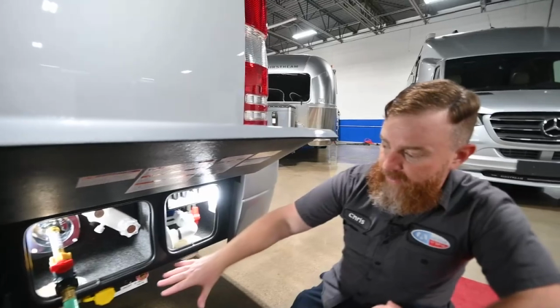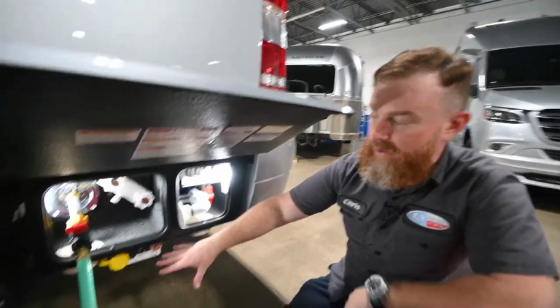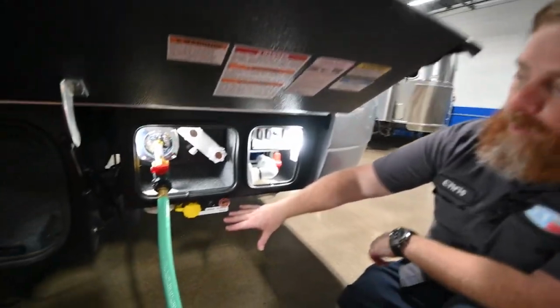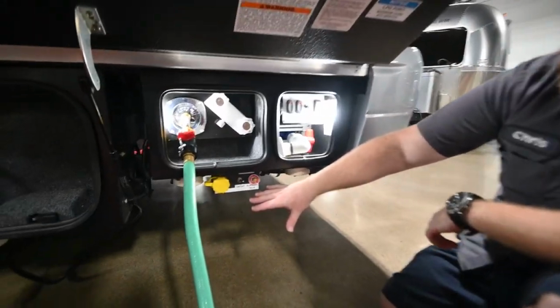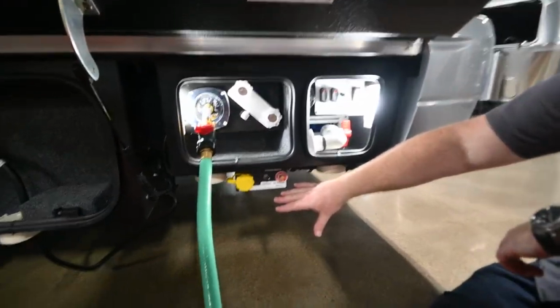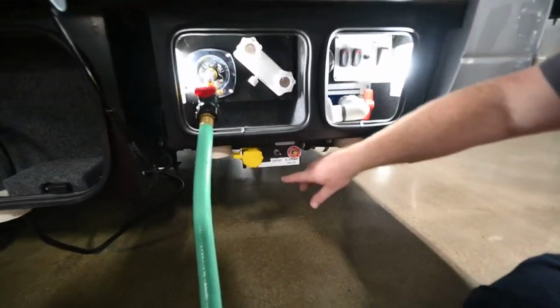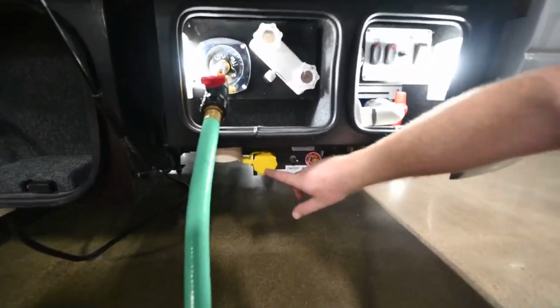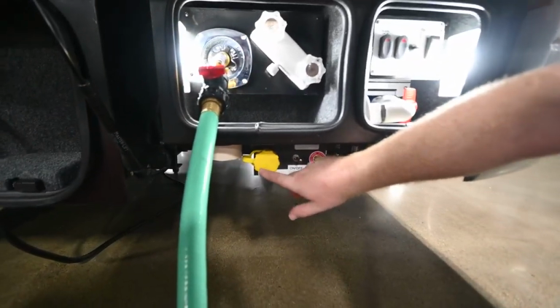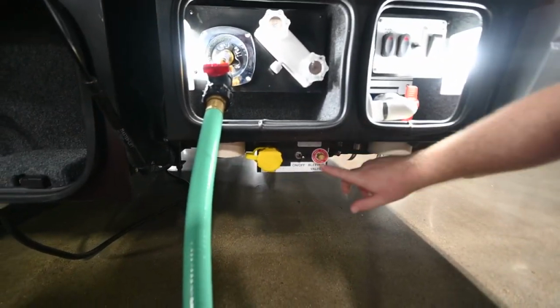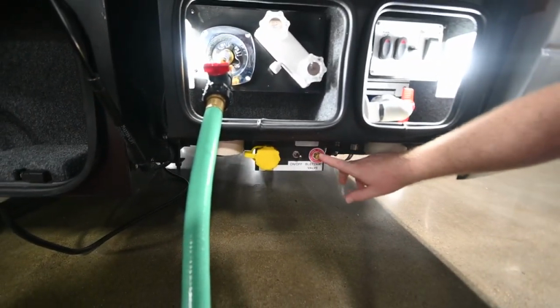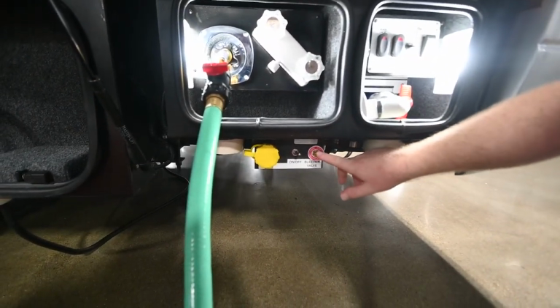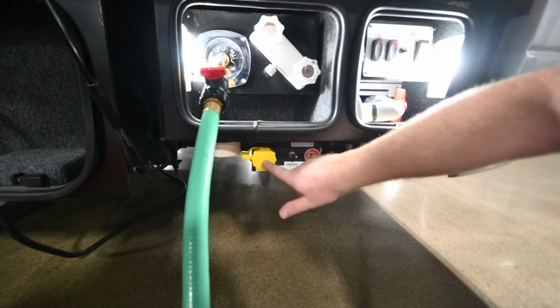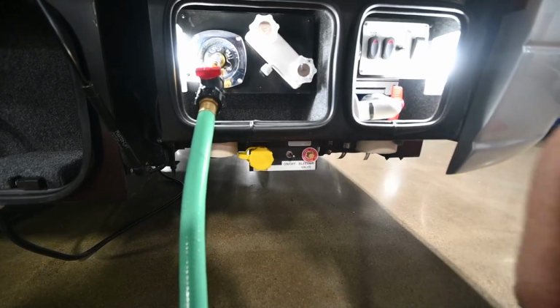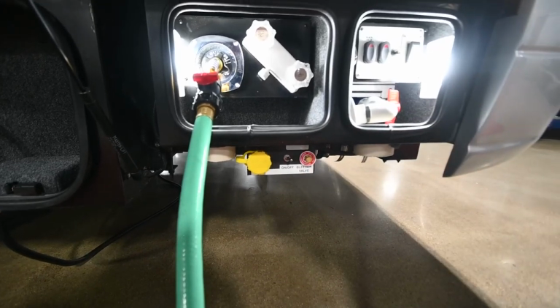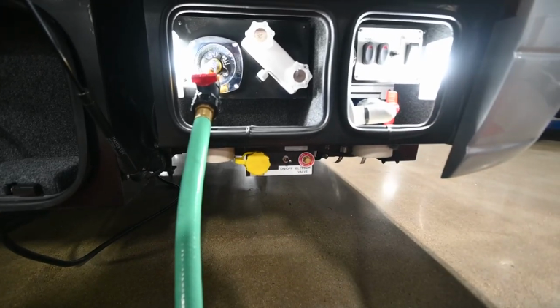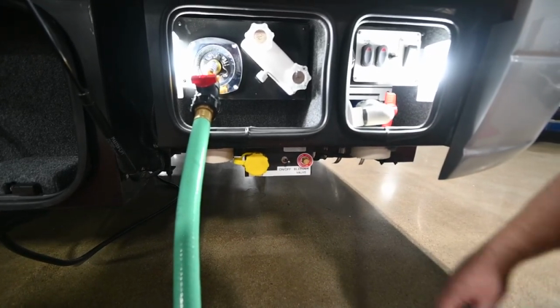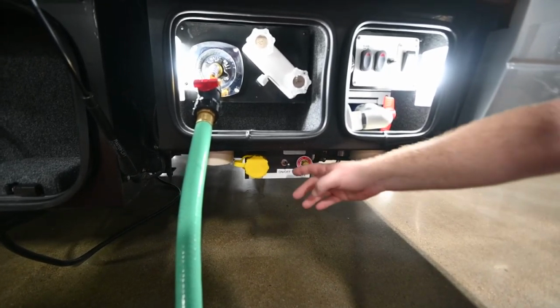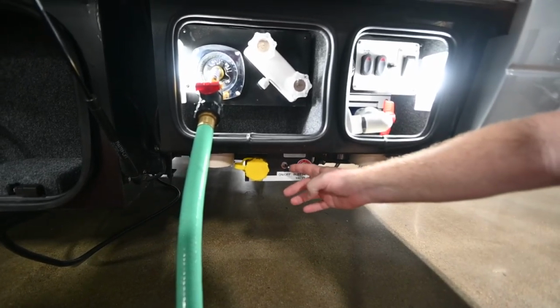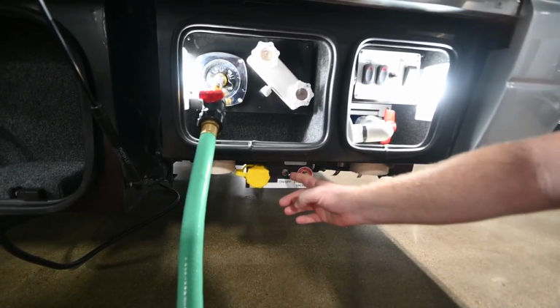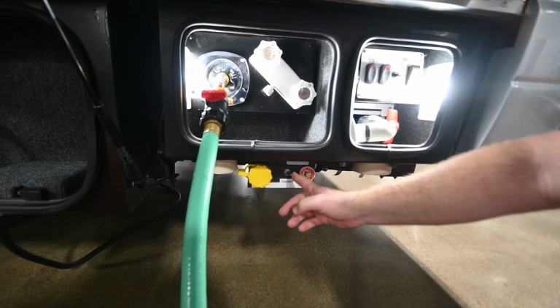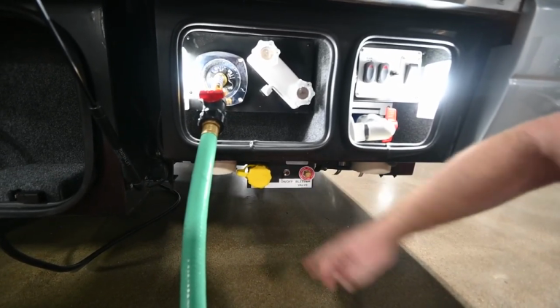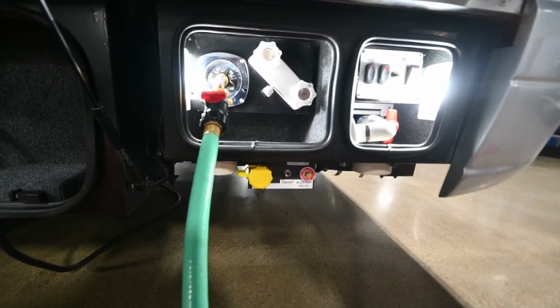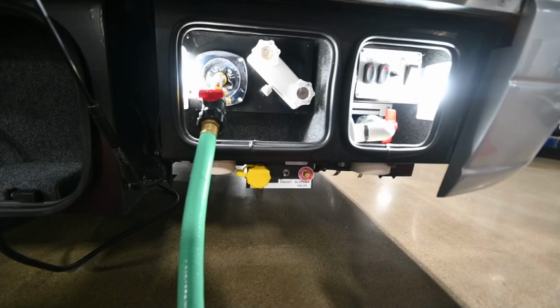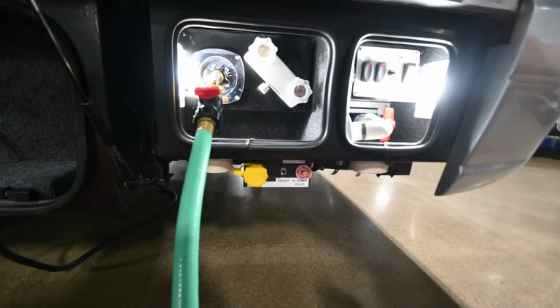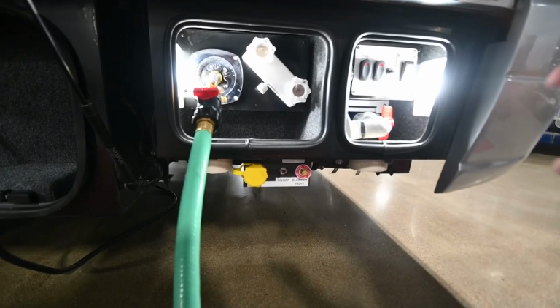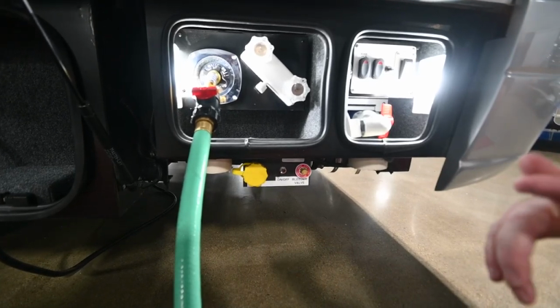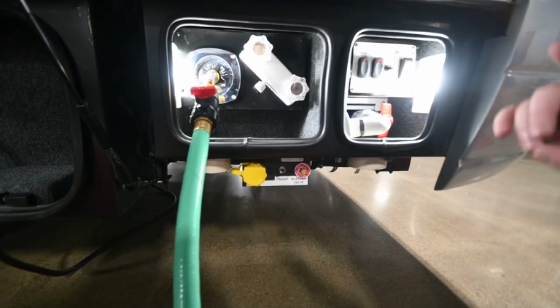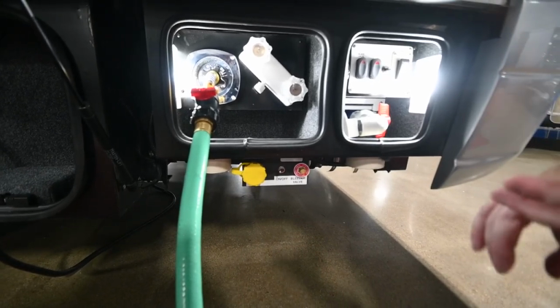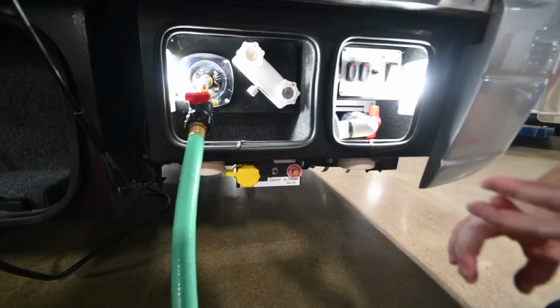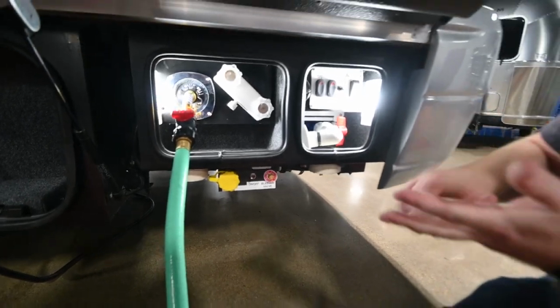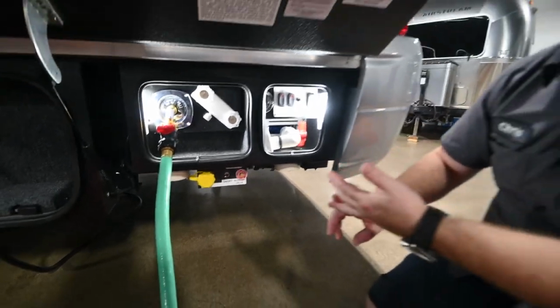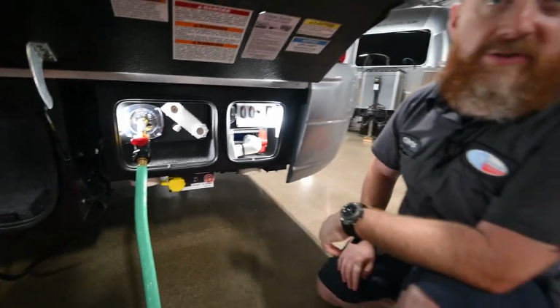Below that we've got your propane service. This is the fill port and the bleeder valve — they'll use these two when adding propane to the onboard tank. You'll turn the service on with the switch right here. This is going to power the water heater, the furnace, and also the range inside.